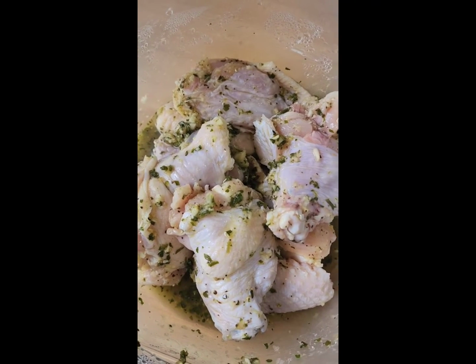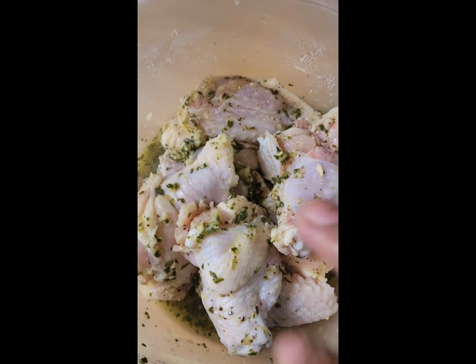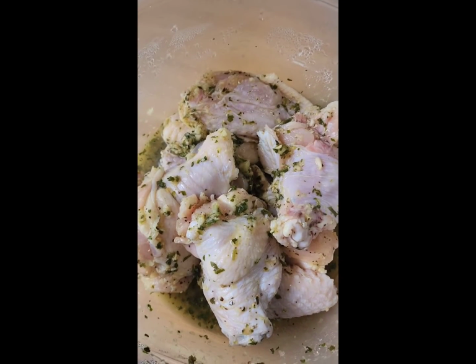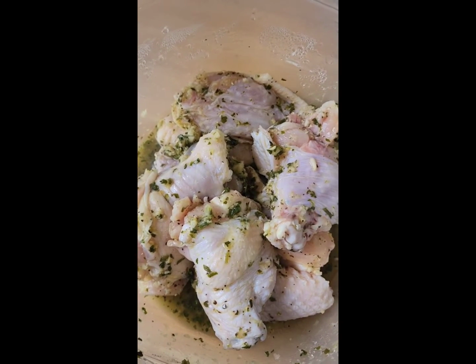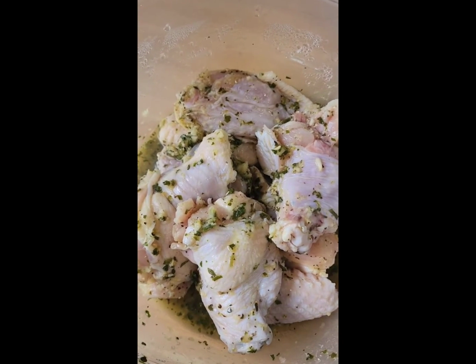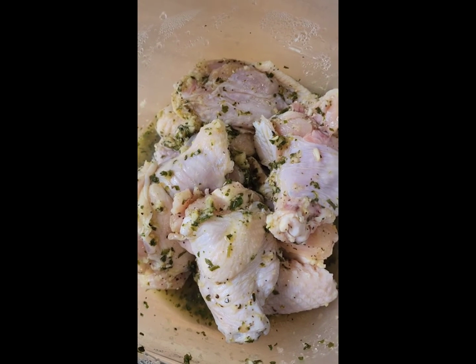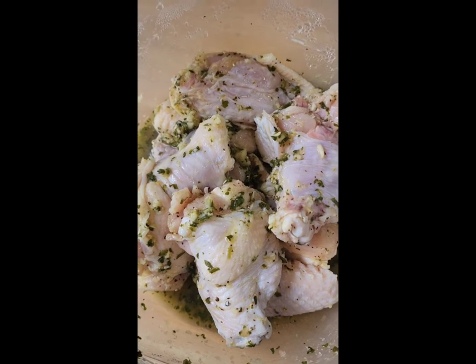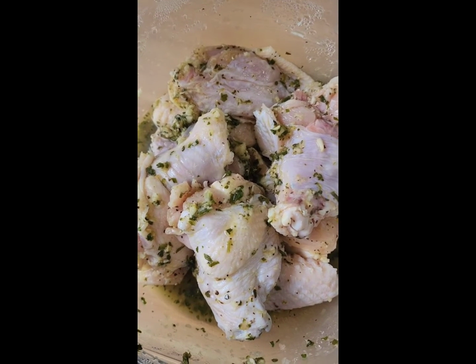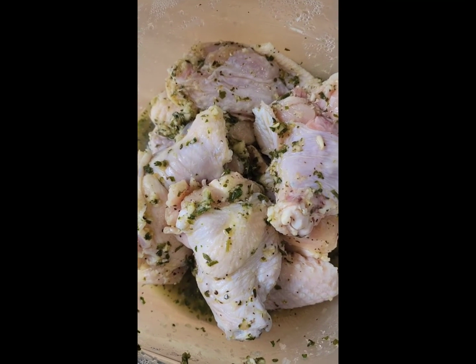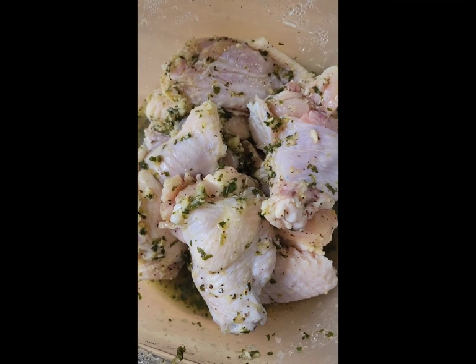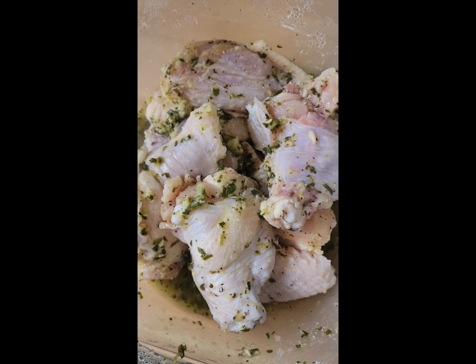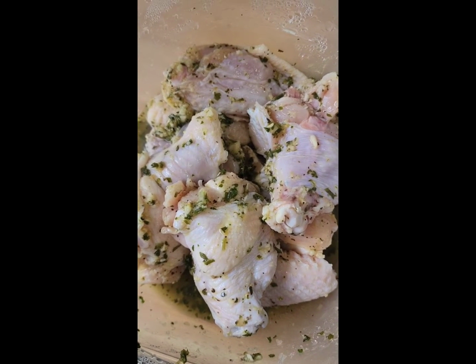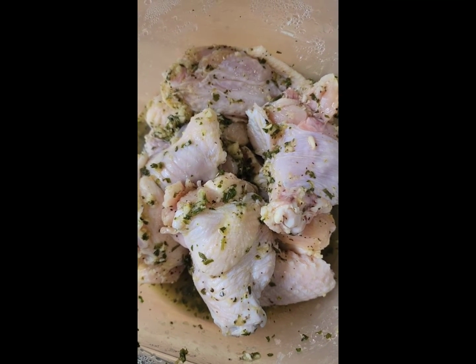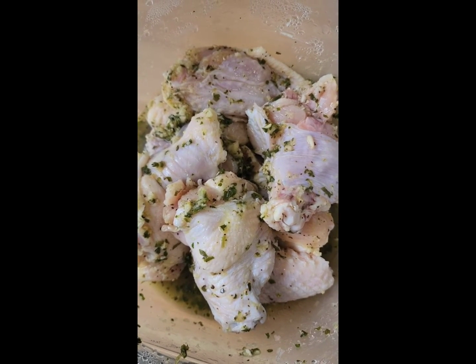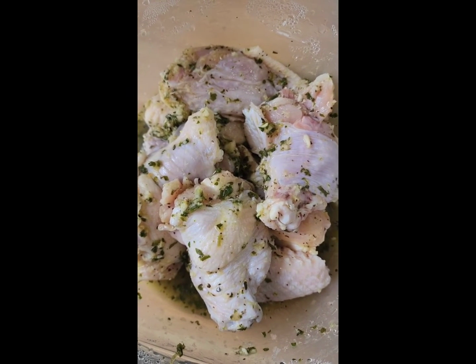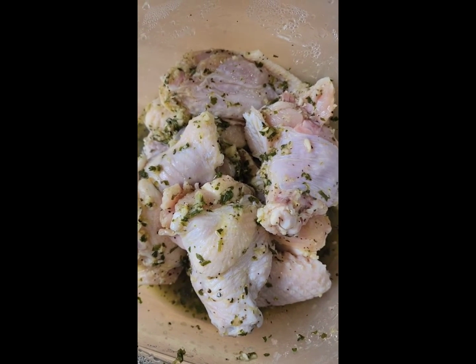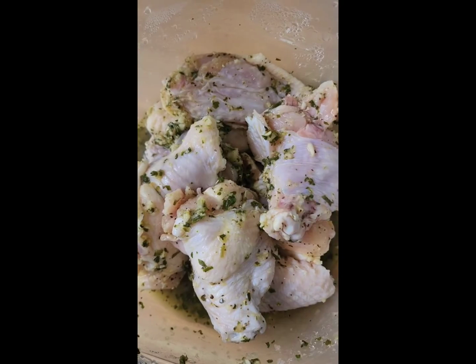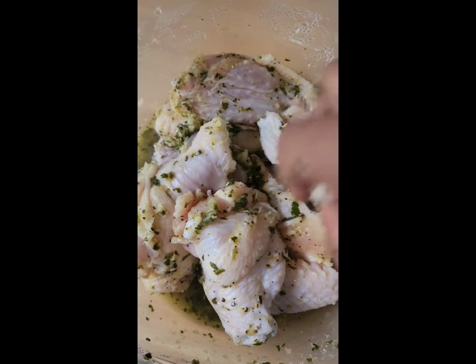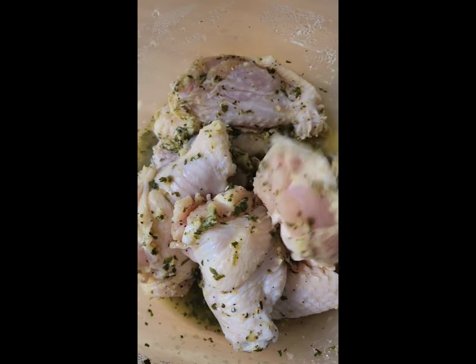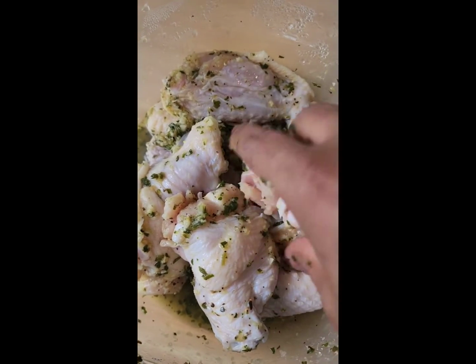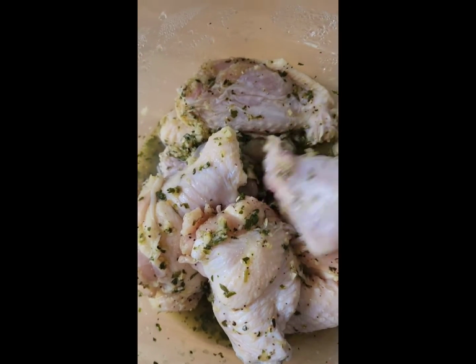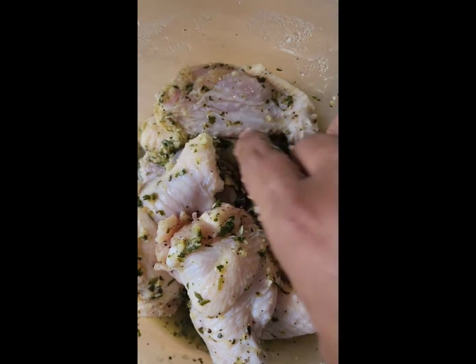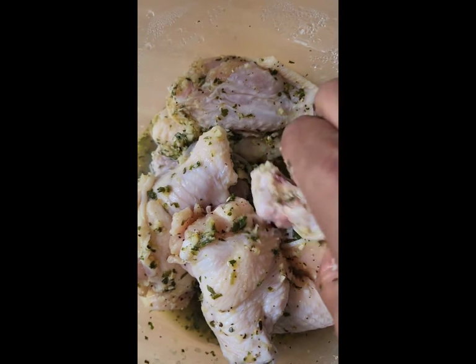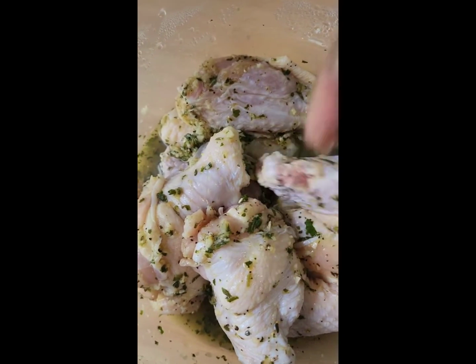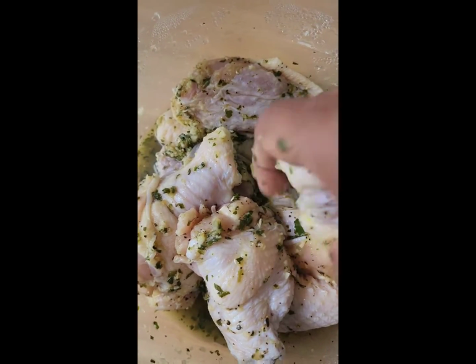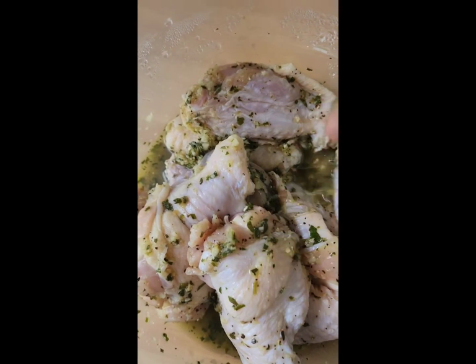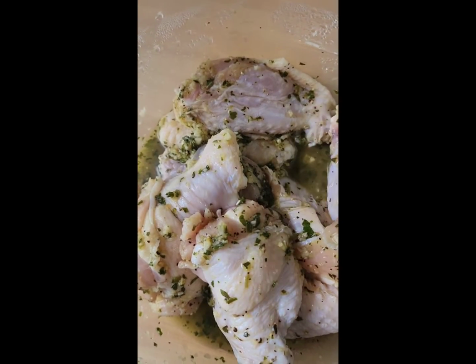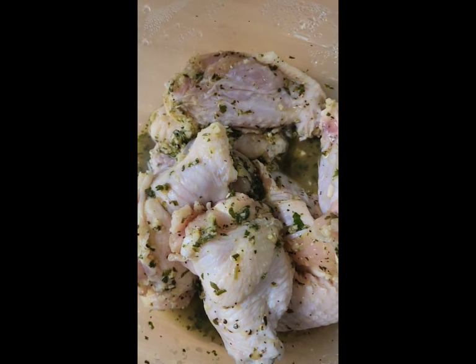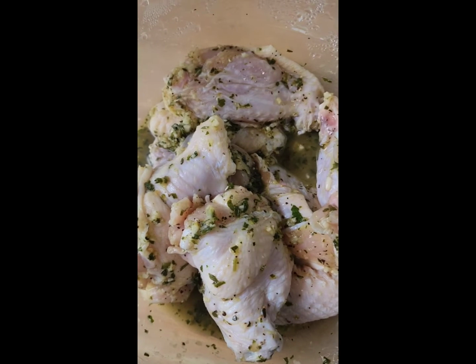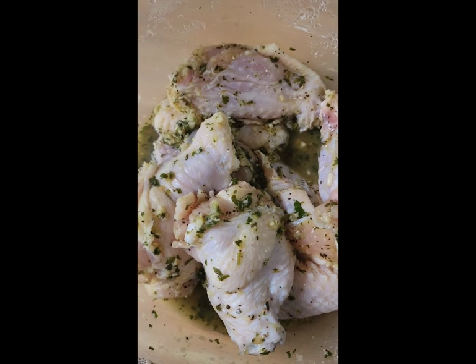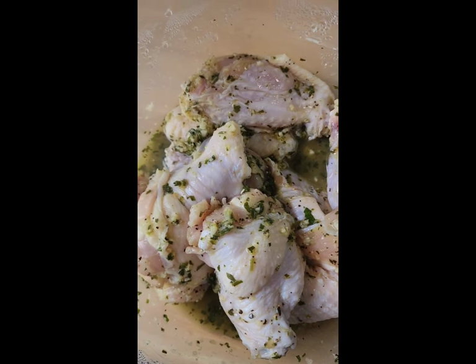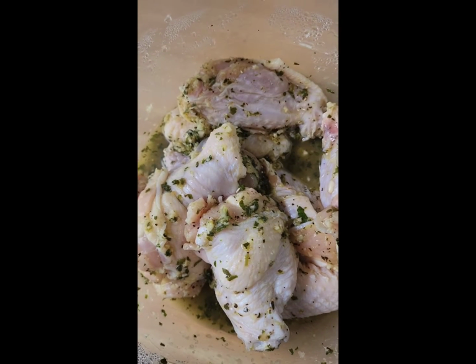So the chicken has been seasoned up. We are going to allow this to marinate for a decent hour. And then we are going to coat it with flour and egg and dip it in breadcrumbs and then we are going to fry it. I am going to show you that step soon.